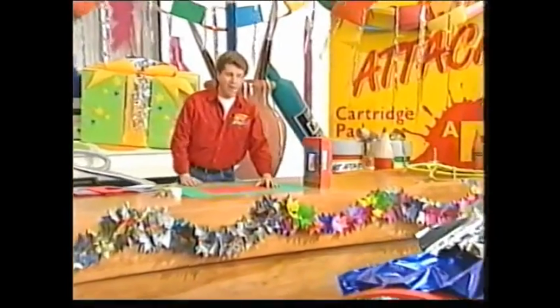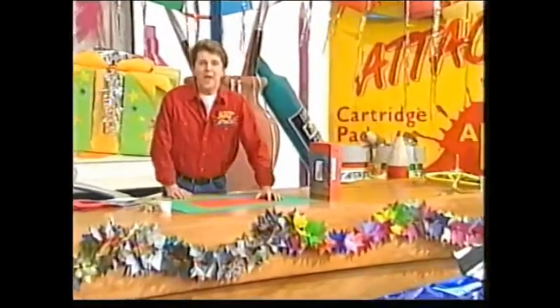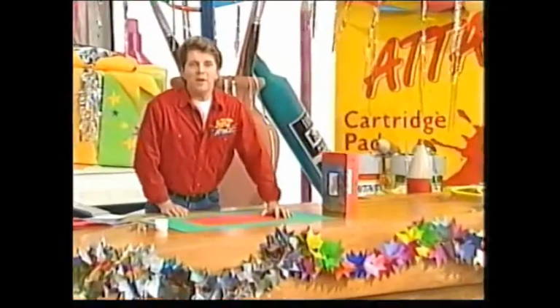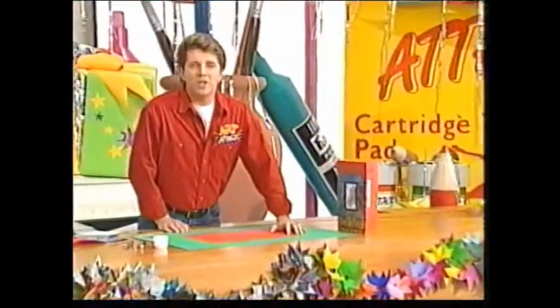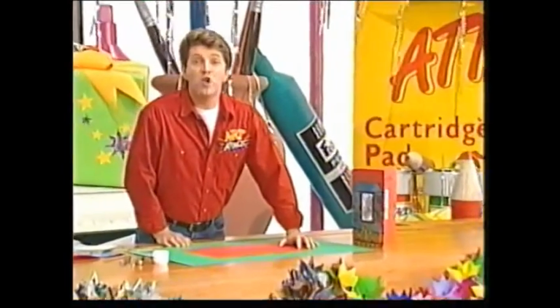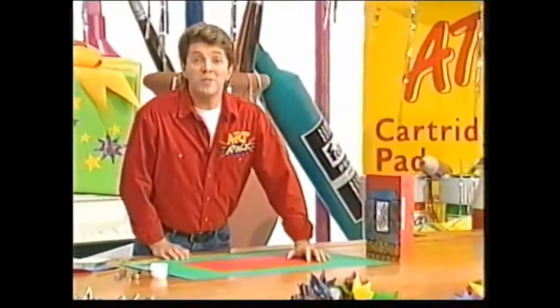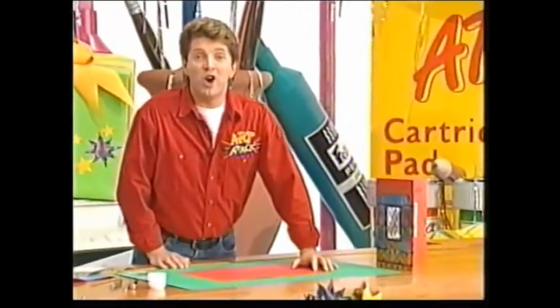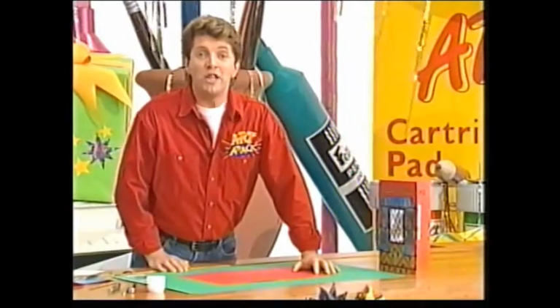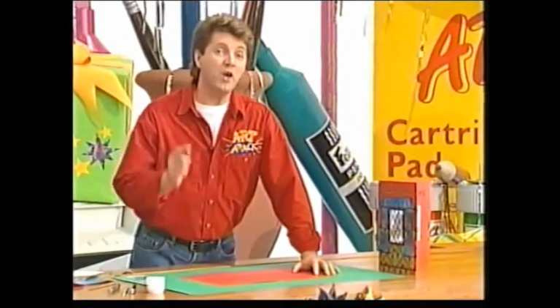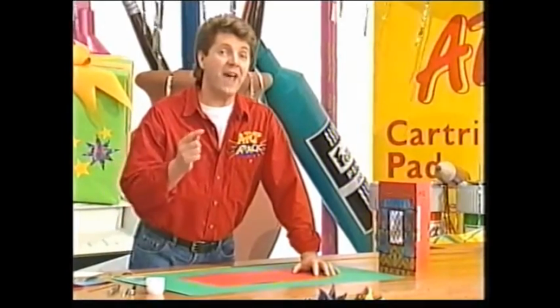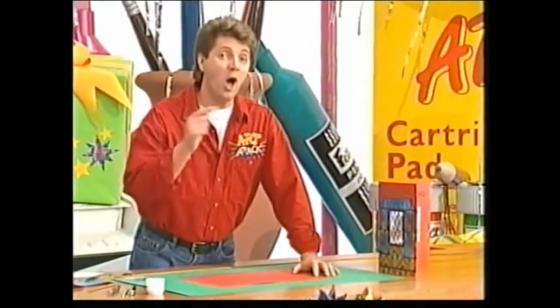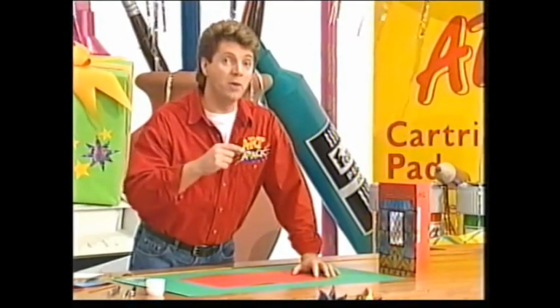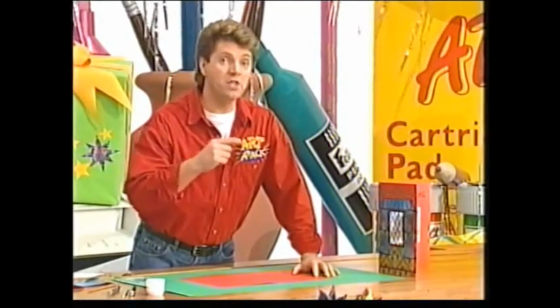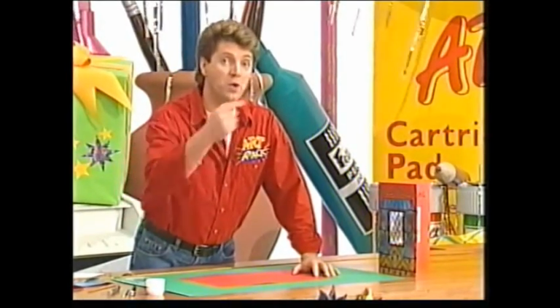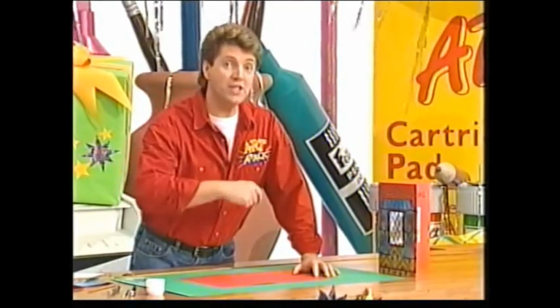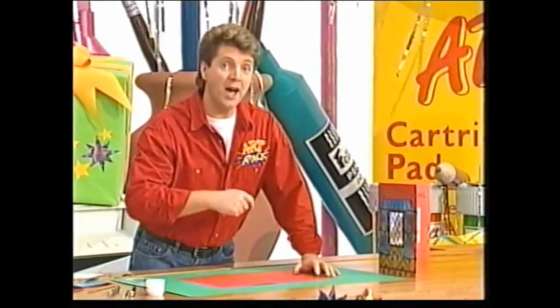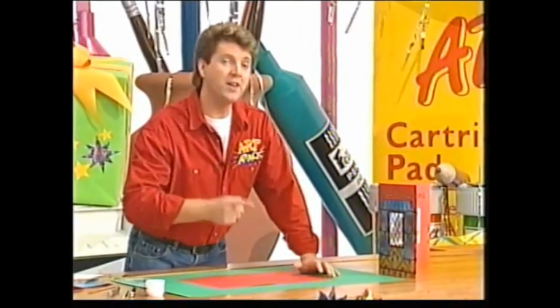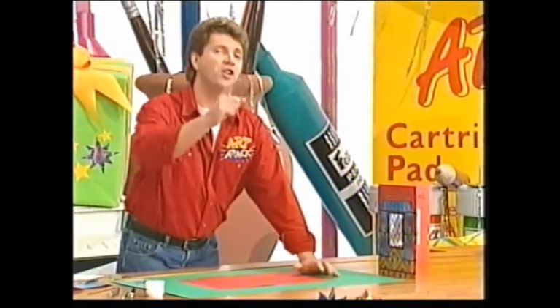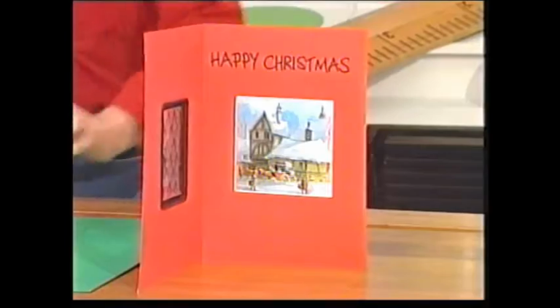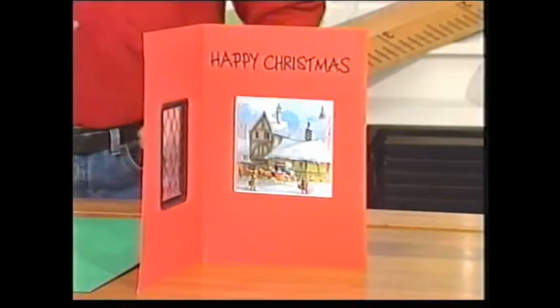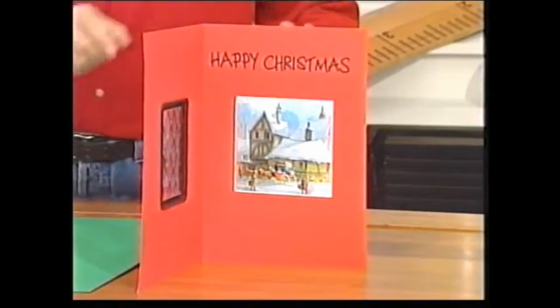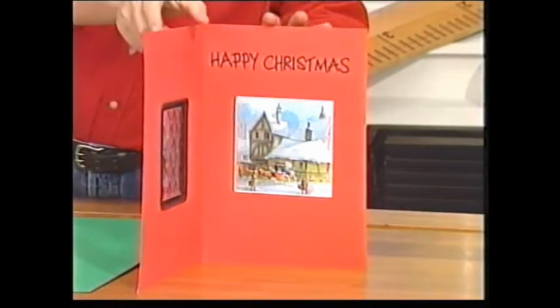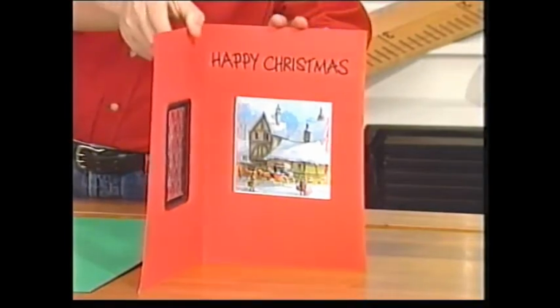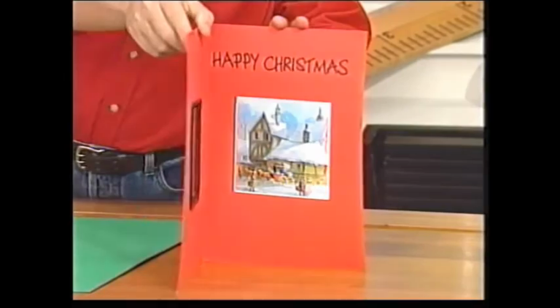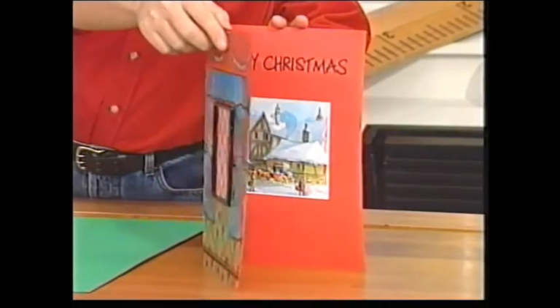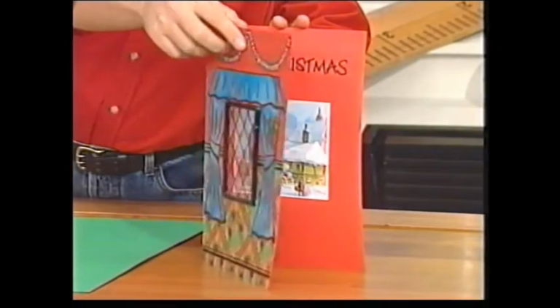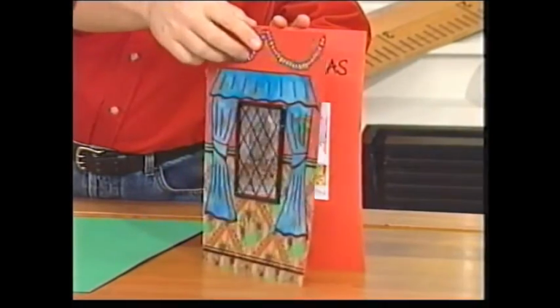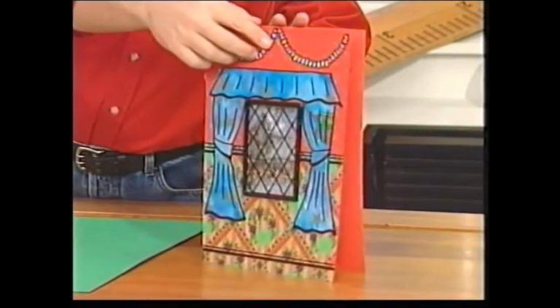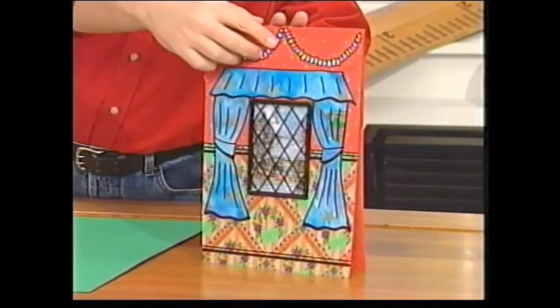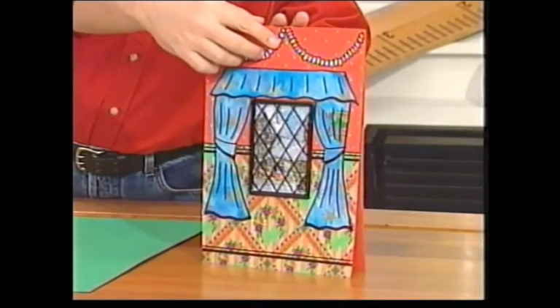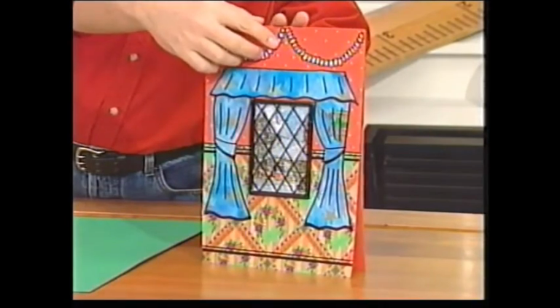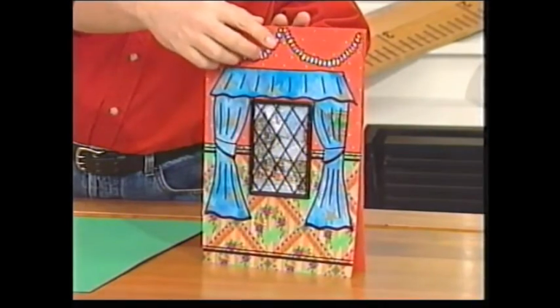How about this? A Christmas card that you don't even have to open to see what's on the inside. You just look through the window. Look at that. Brilliant effect, isn't it?